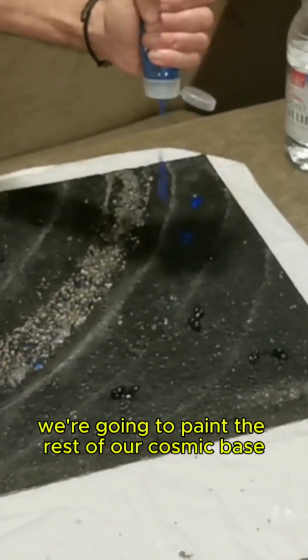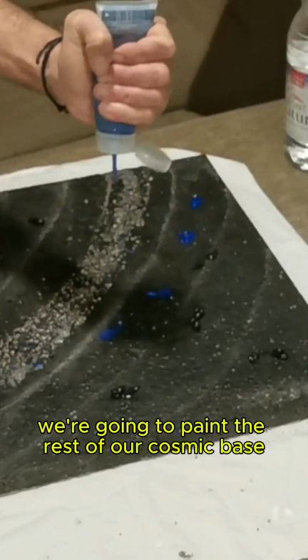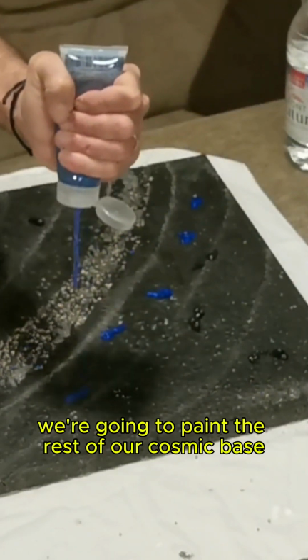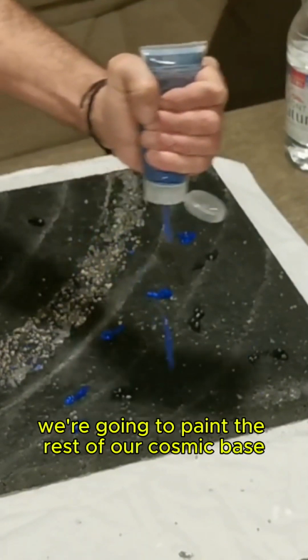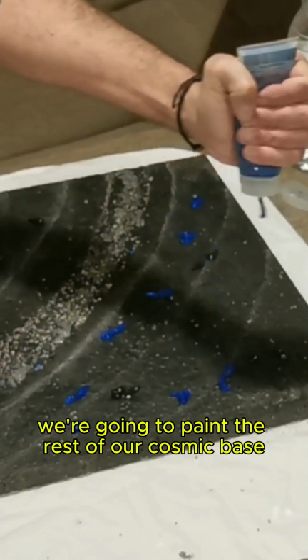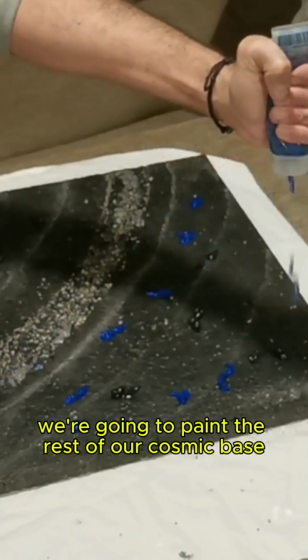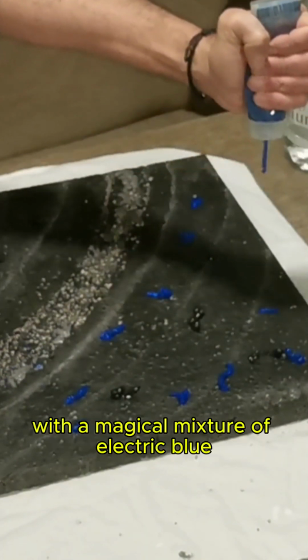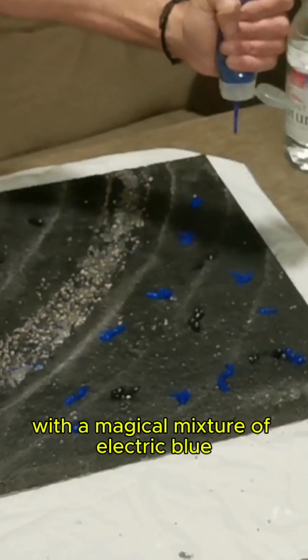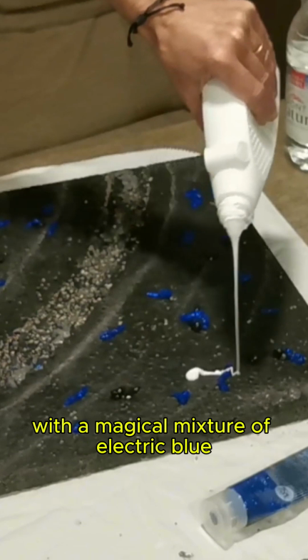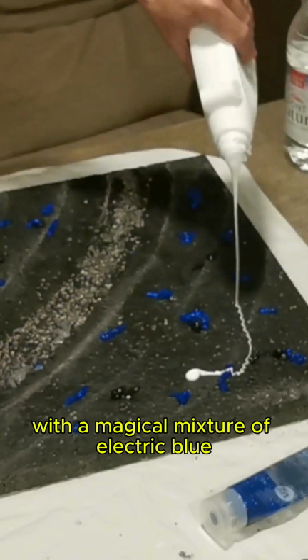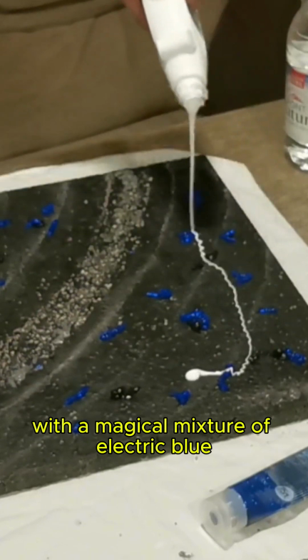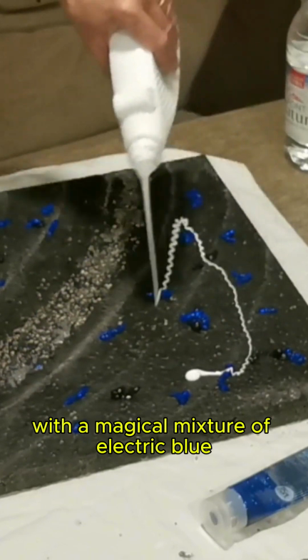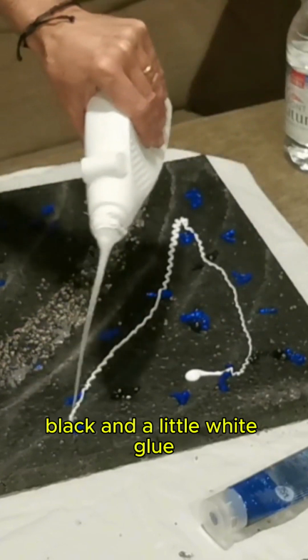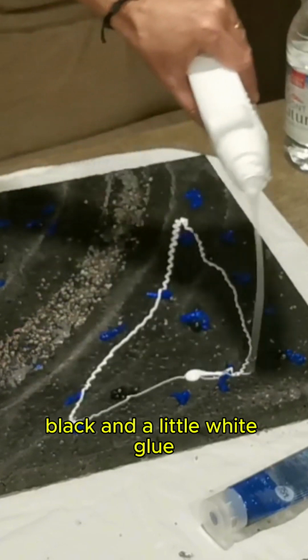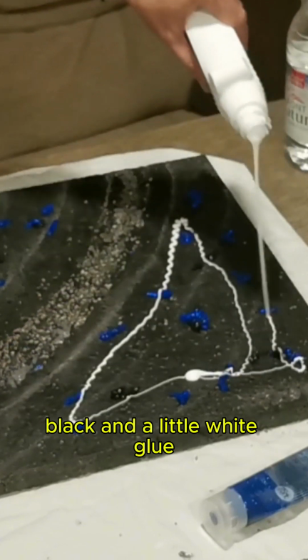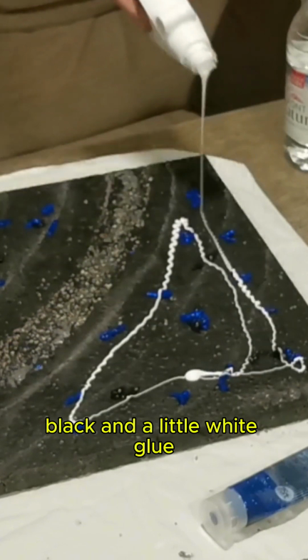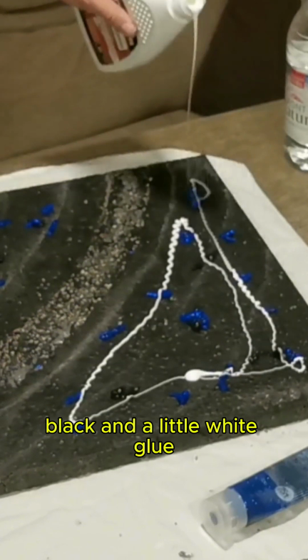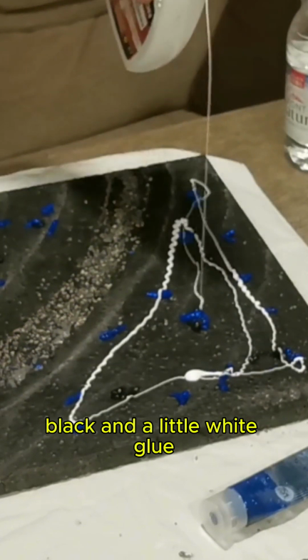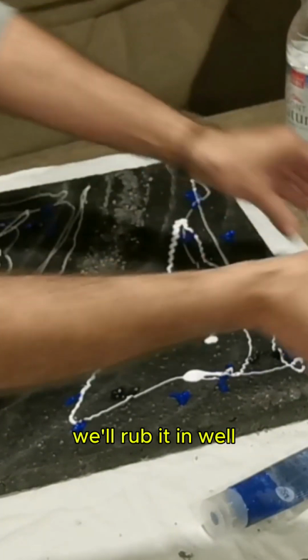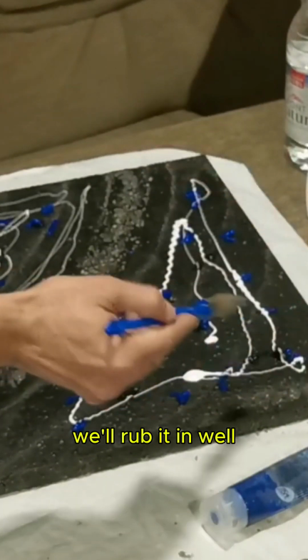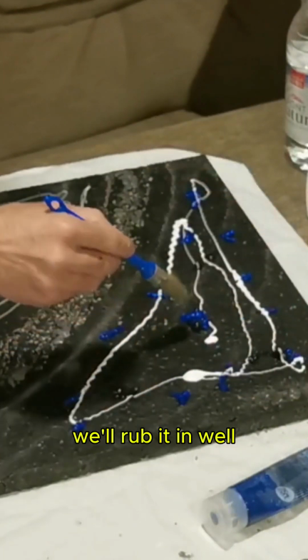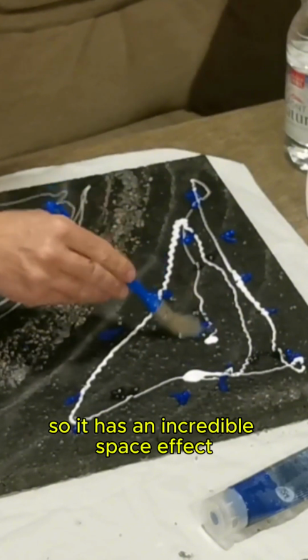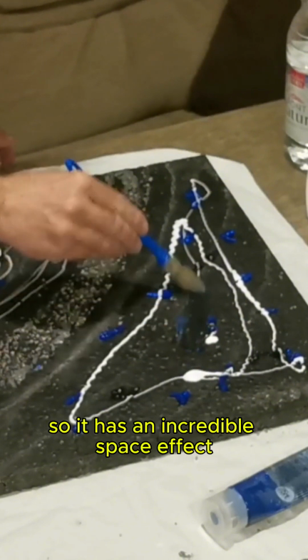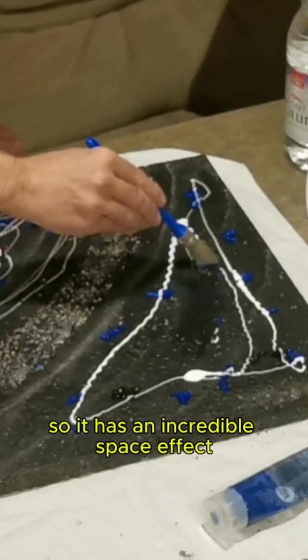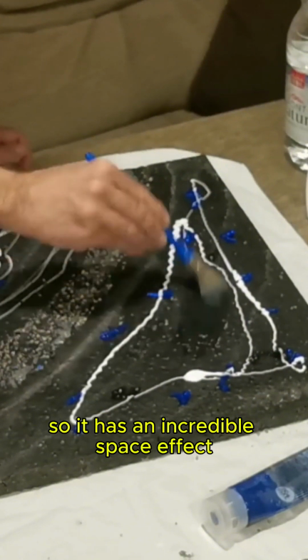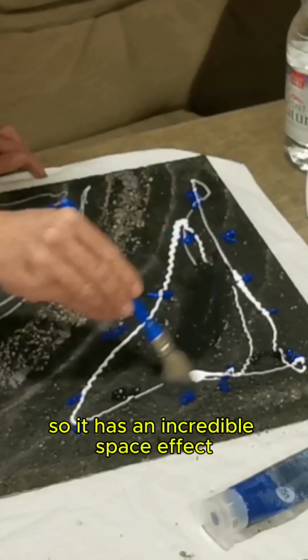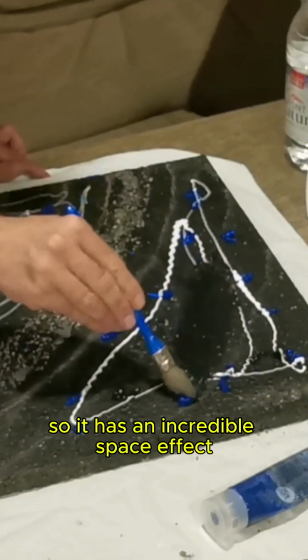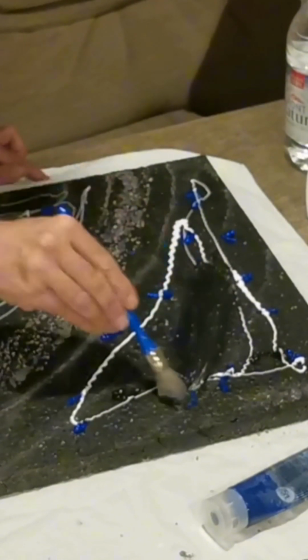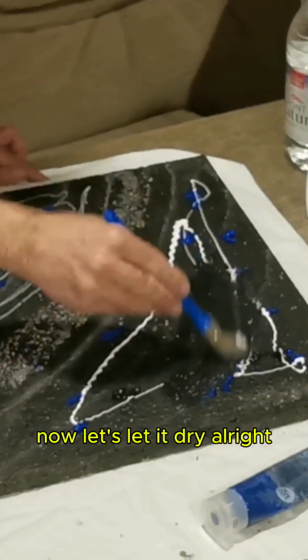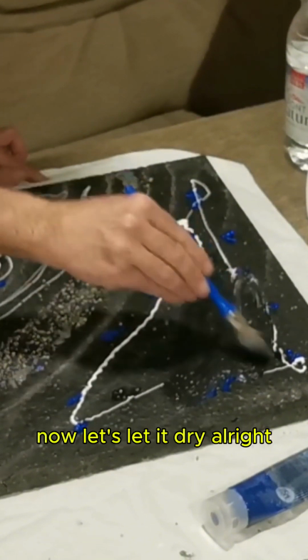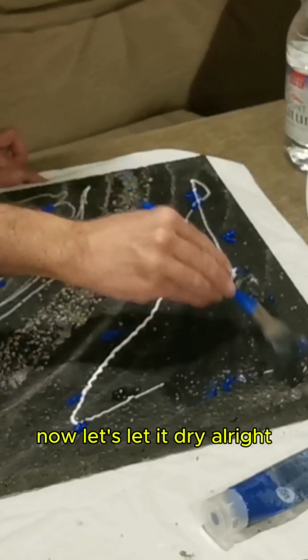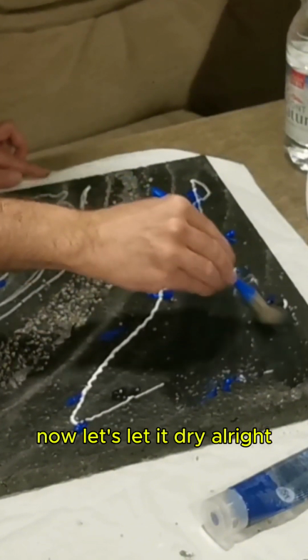We're going to paint the rest of our cosmic base with a magical mixture of electric blue, black, and a little white glue. We'll rub it in well so it has an incredible space effect. Now let's let it dry.